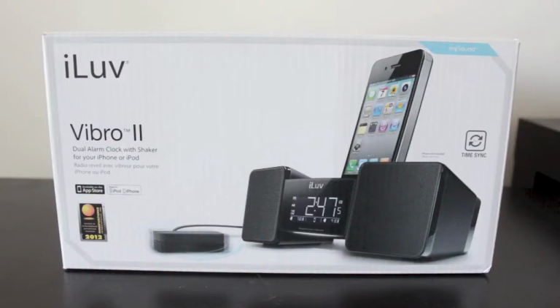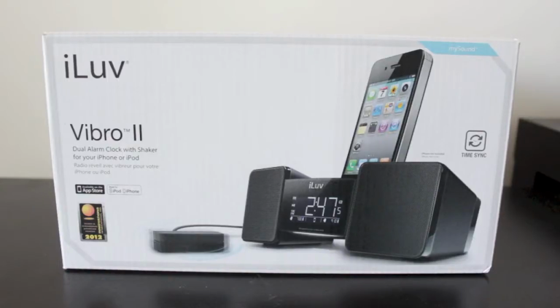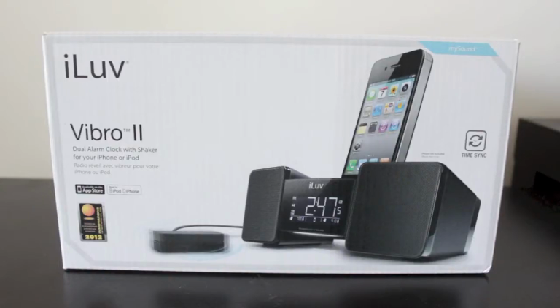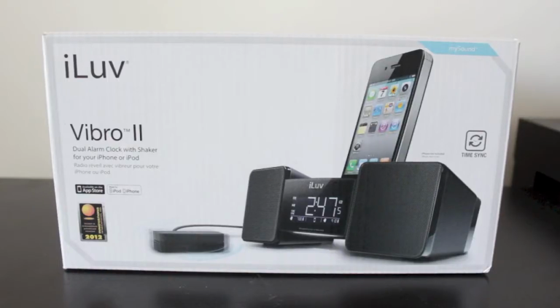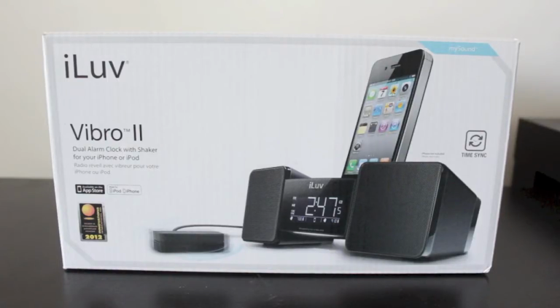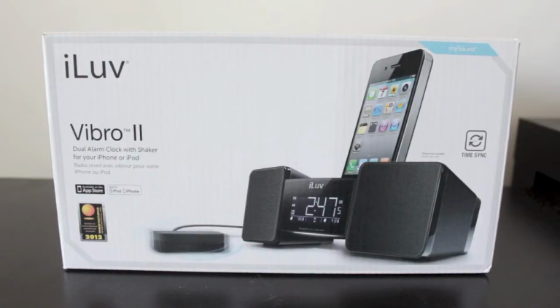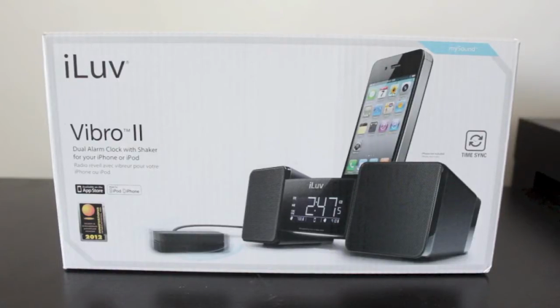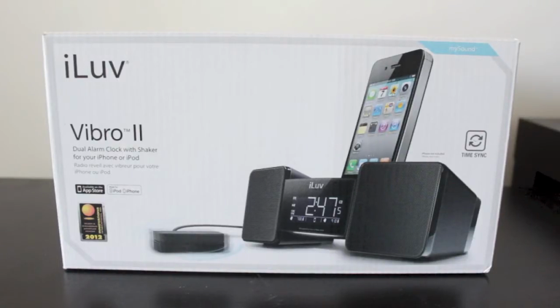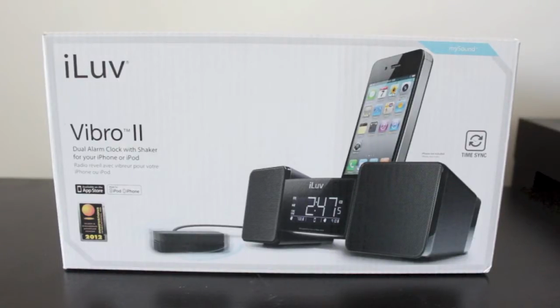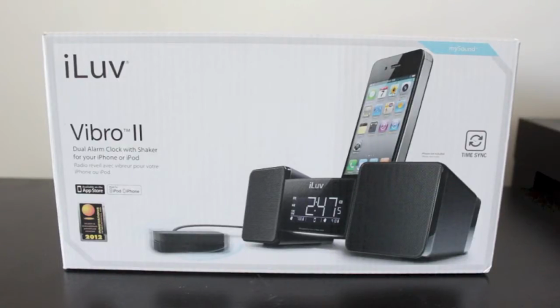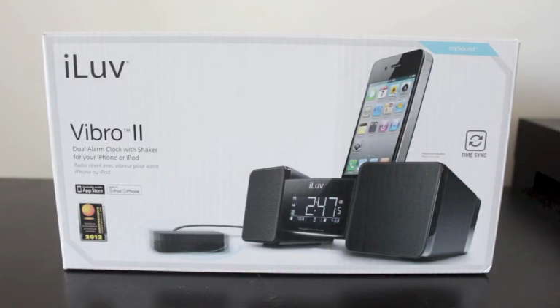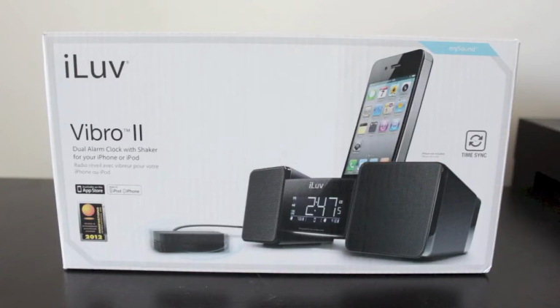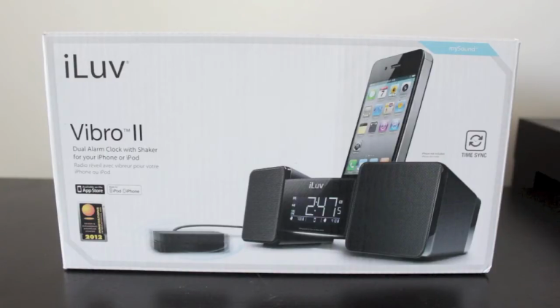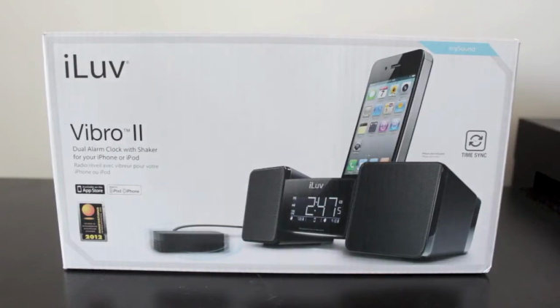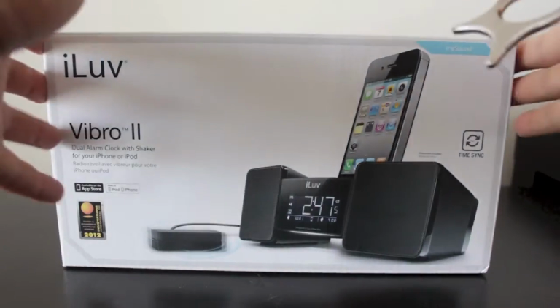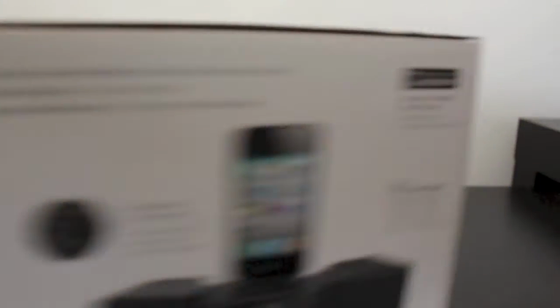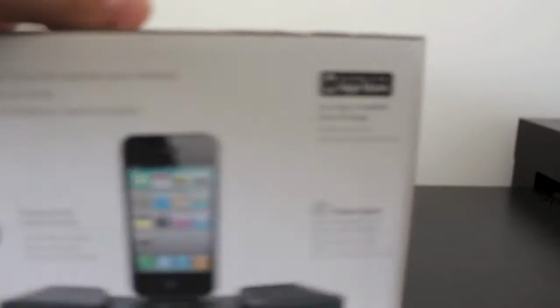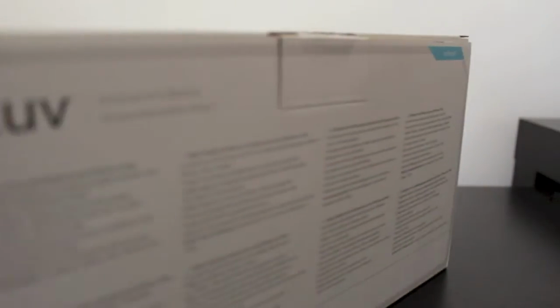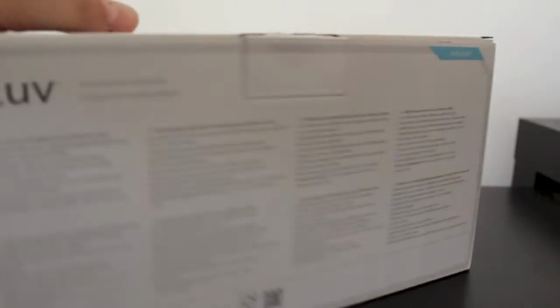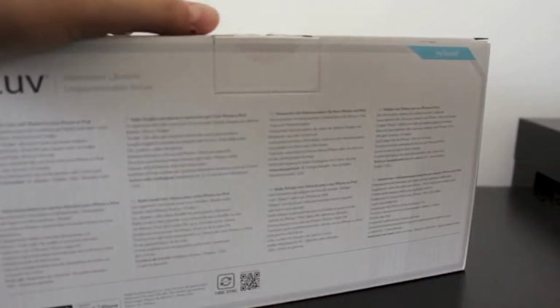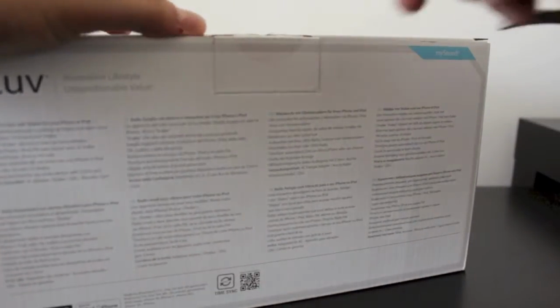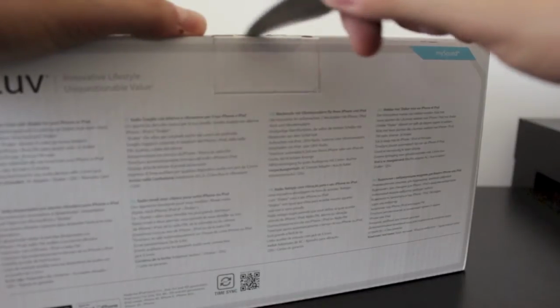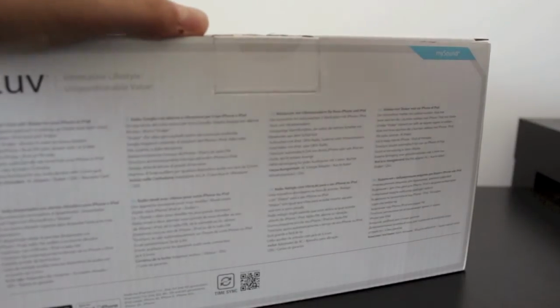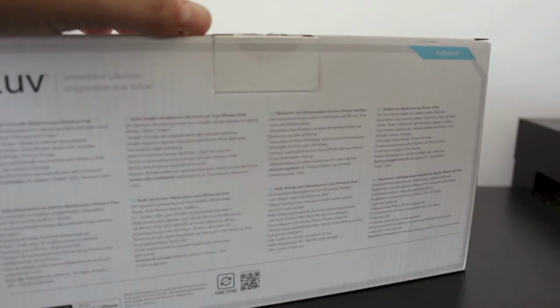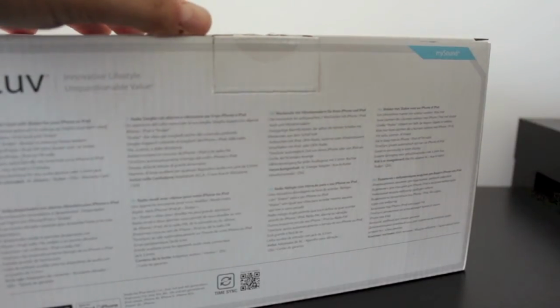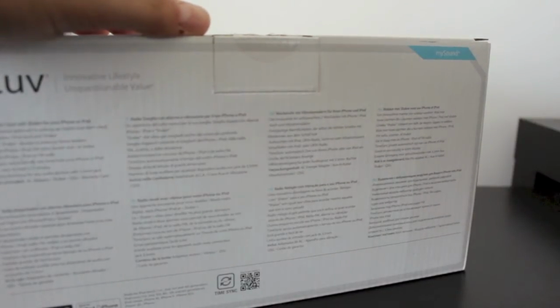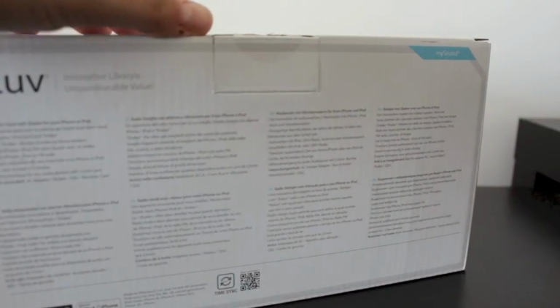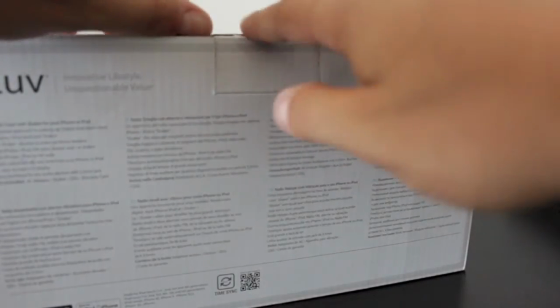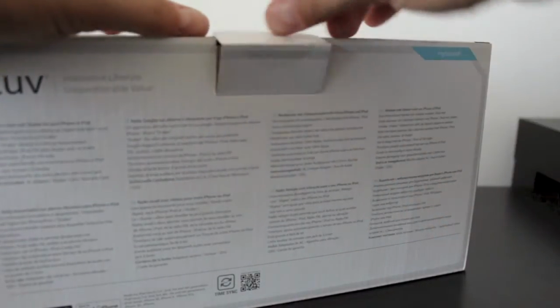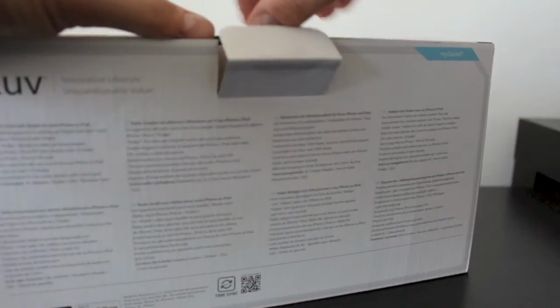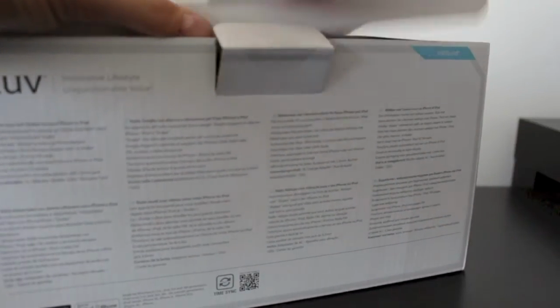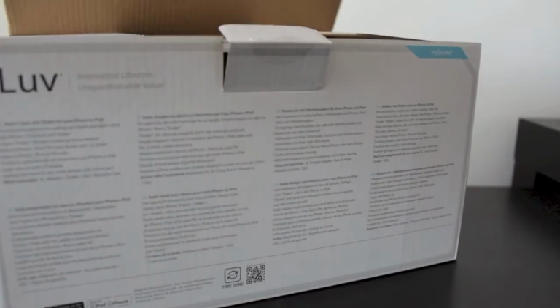This particular dock isn't your traditional iPhone or iPod Touch dock — it has a couple of cool features, including a dual alarm clock with a shaker. So if you're a heavy sleeper, you're definitely going to find this beneficial. I've put a link in the description down below if you want to check out more information.